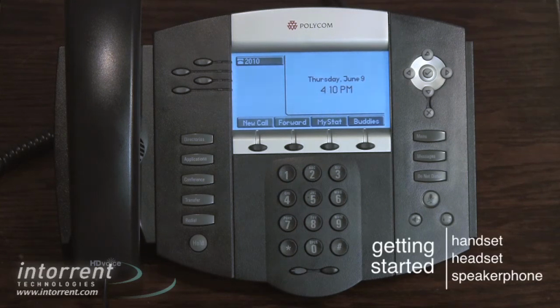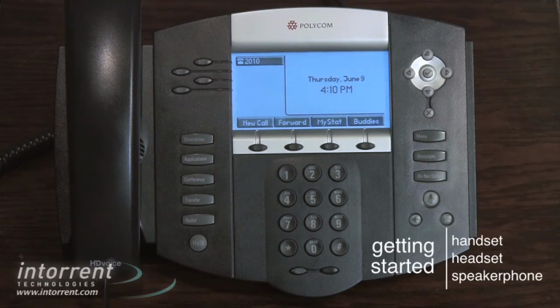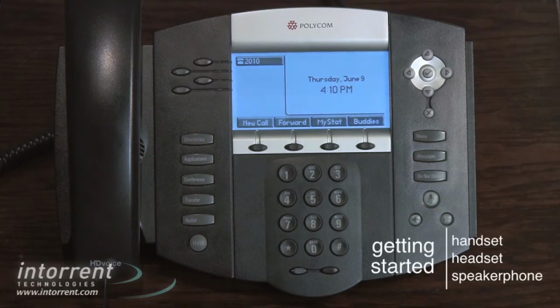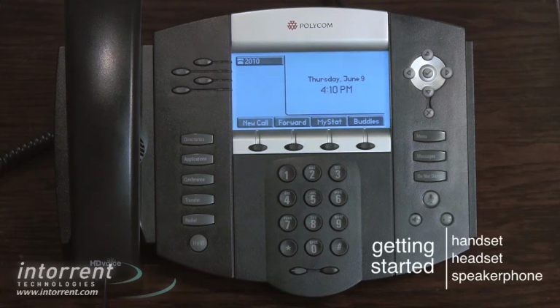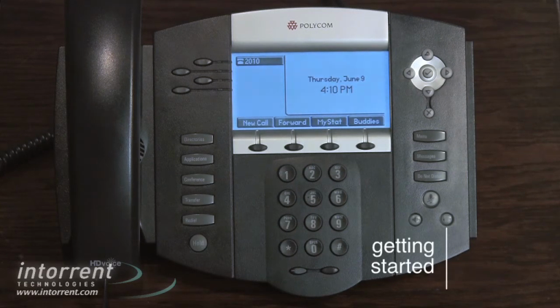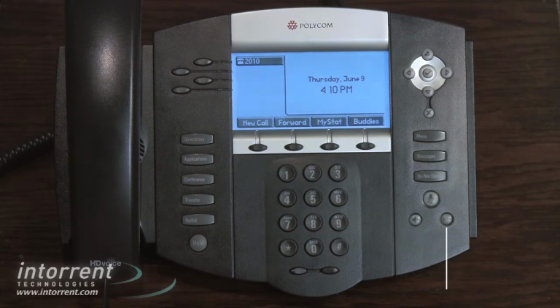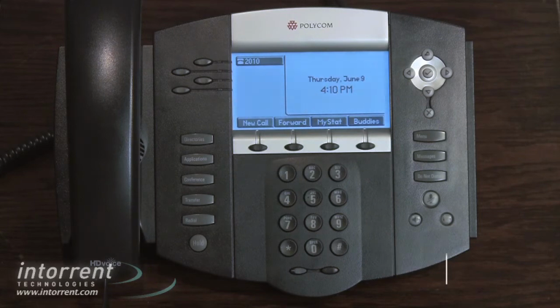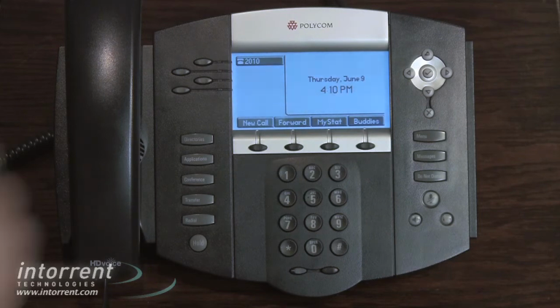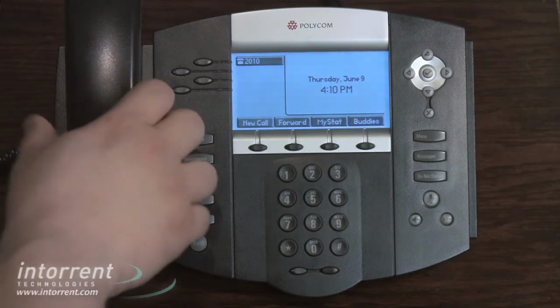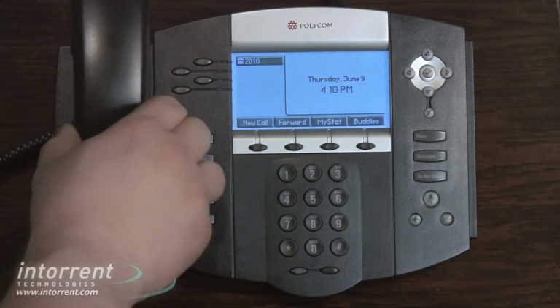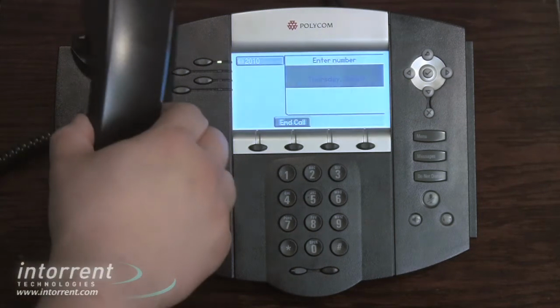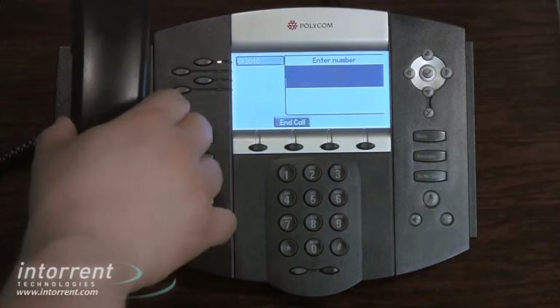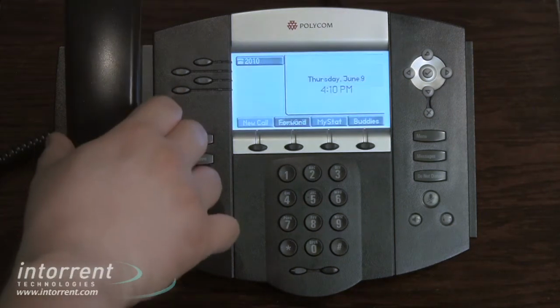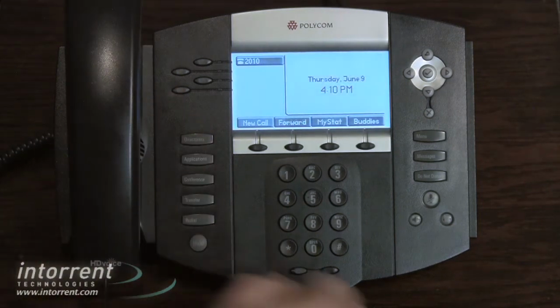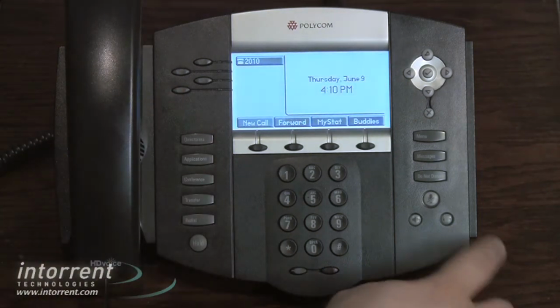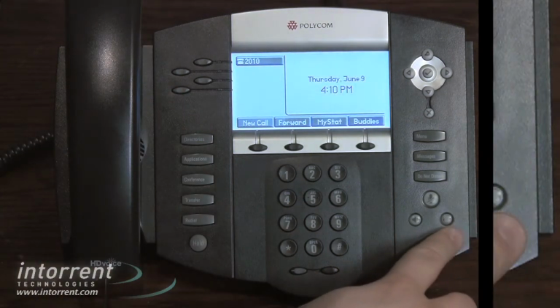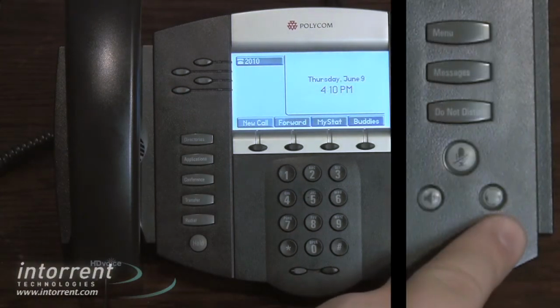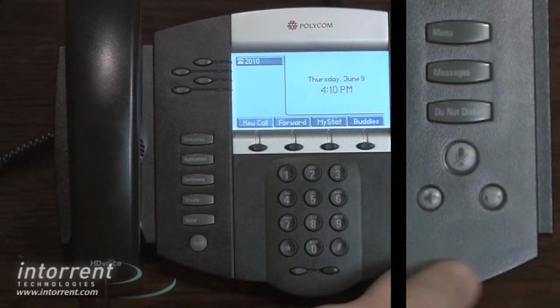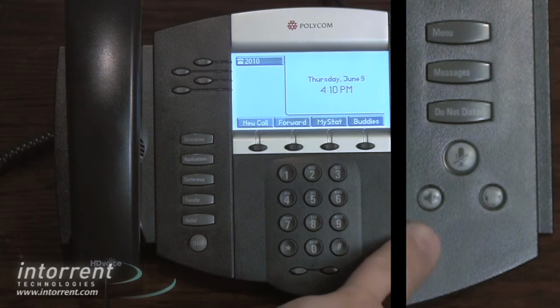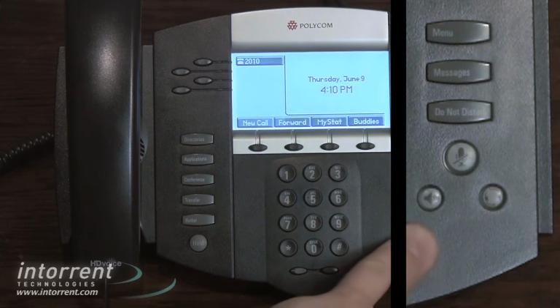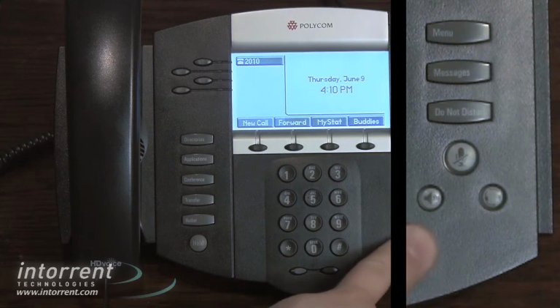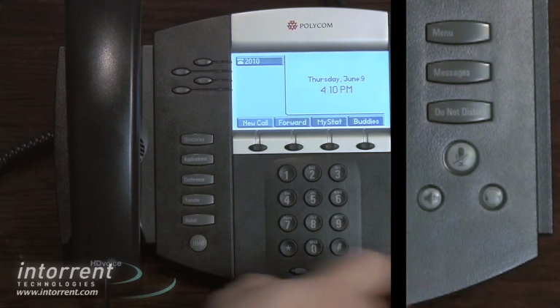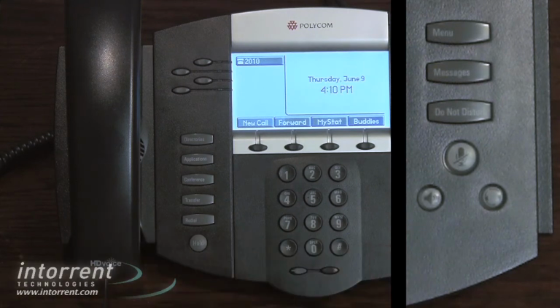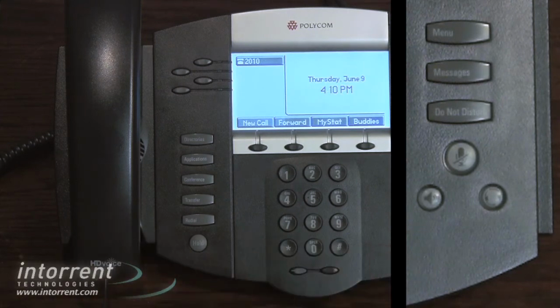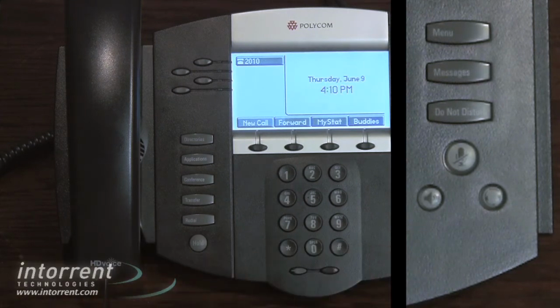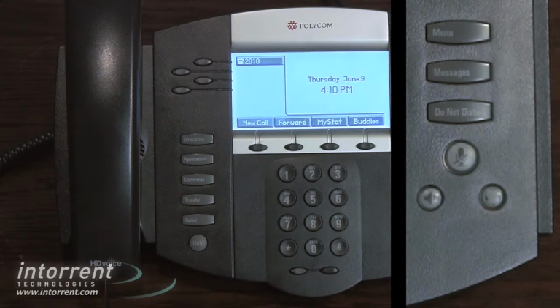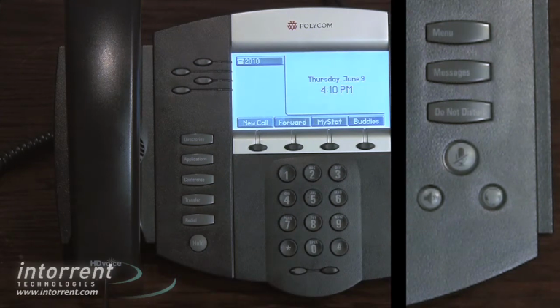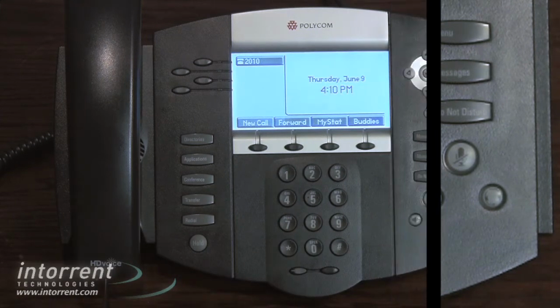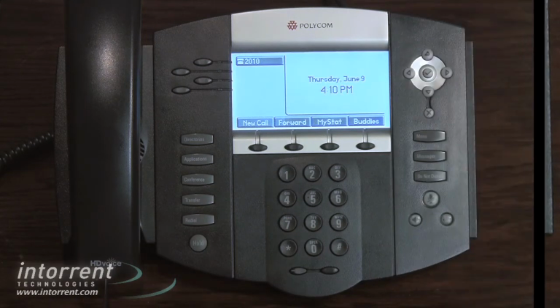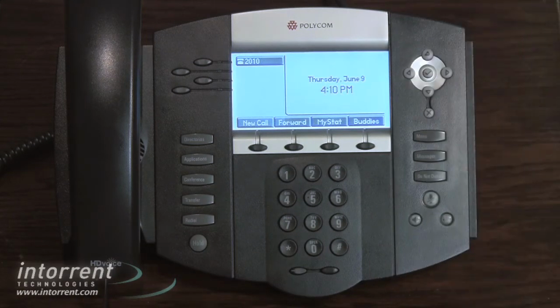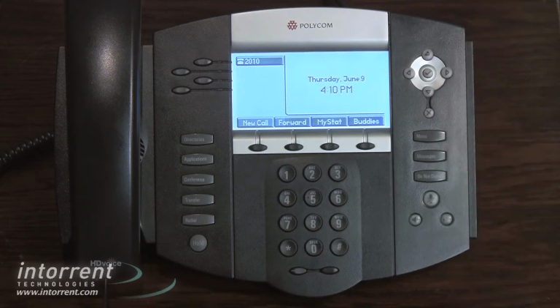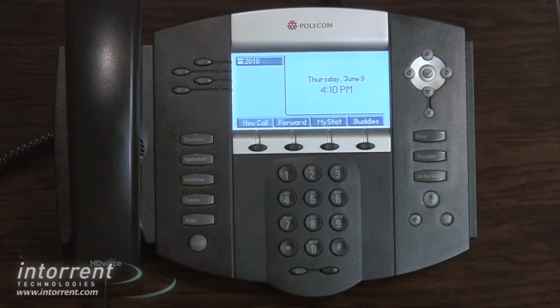There are three different talk modes on a Polycom phone: handset, headset, and speakerphone. Button layout varies from phone to phone, but the icons should all remain the same.